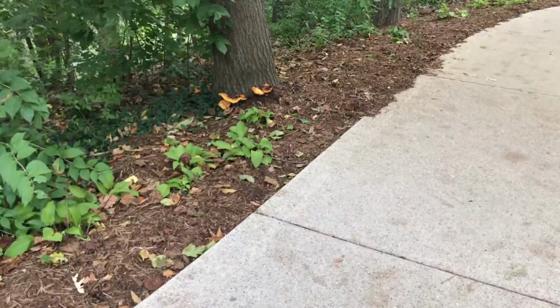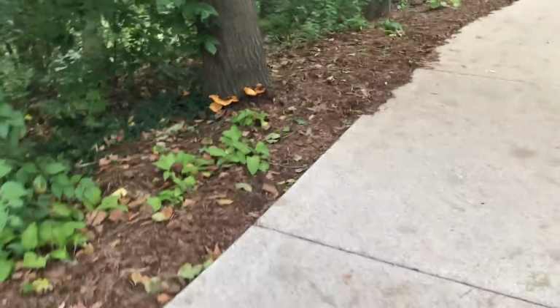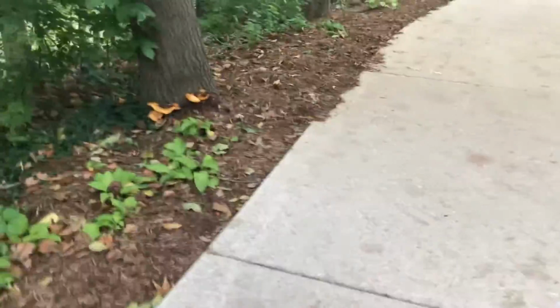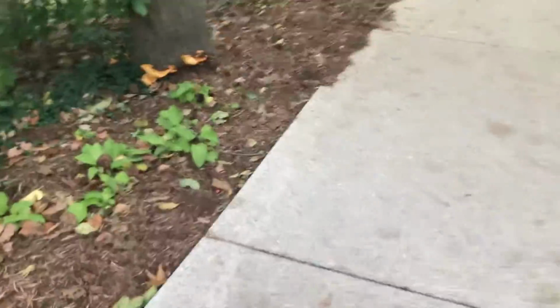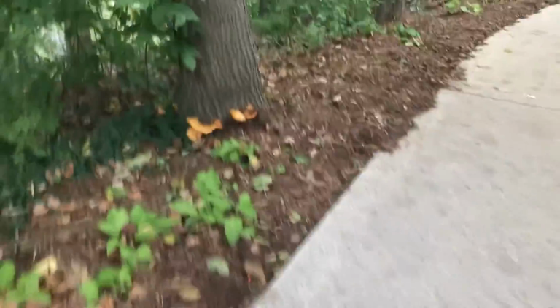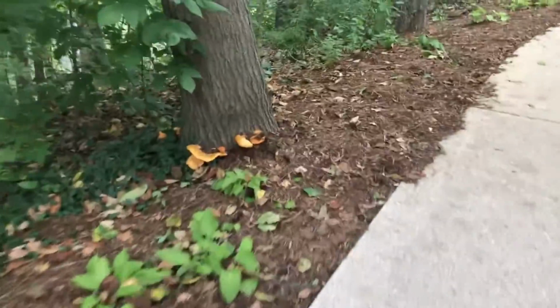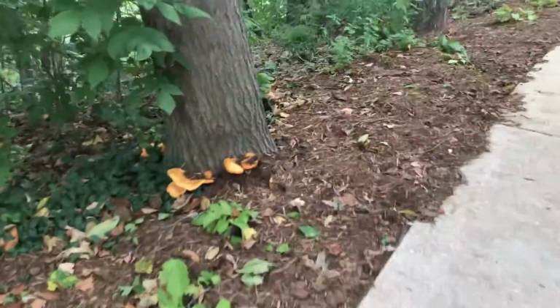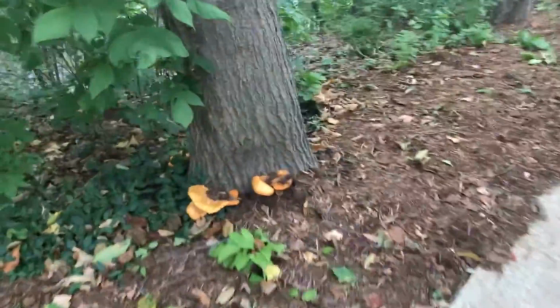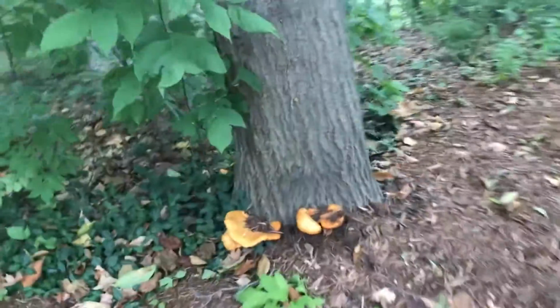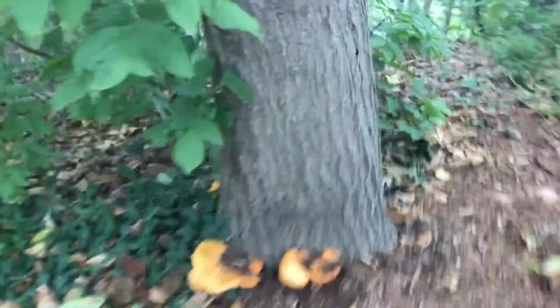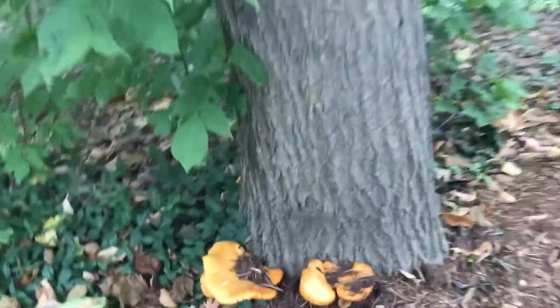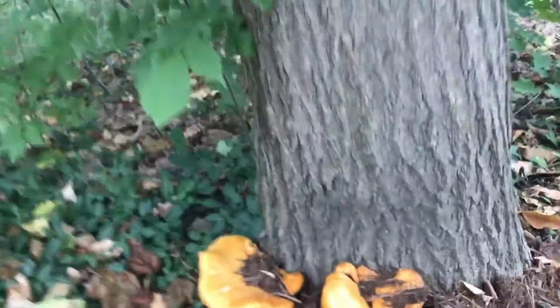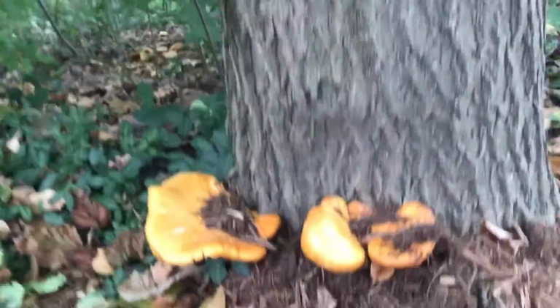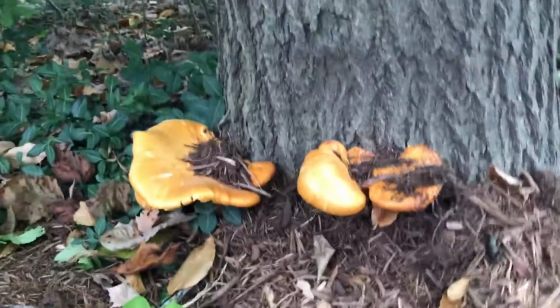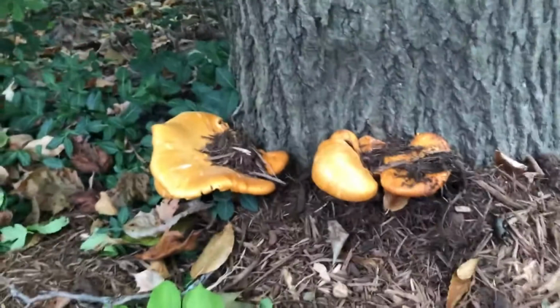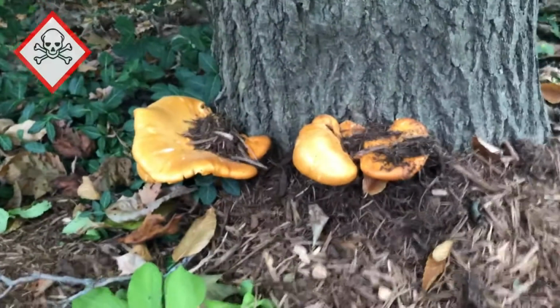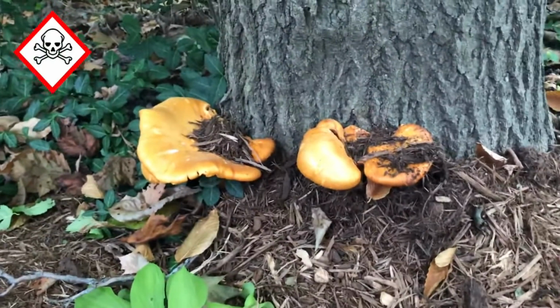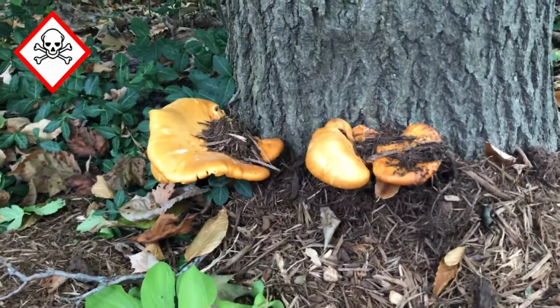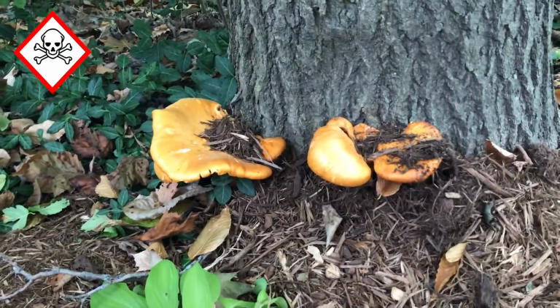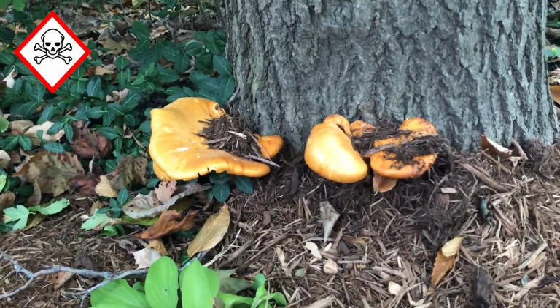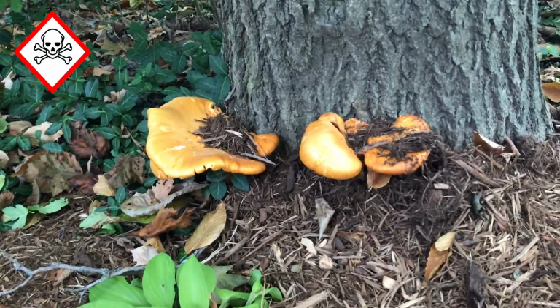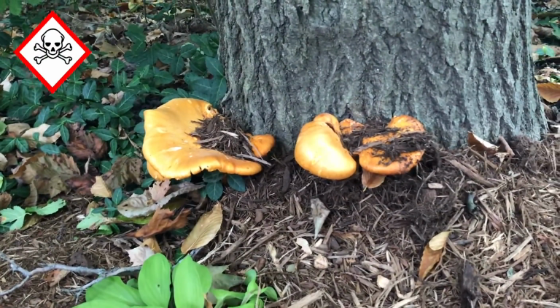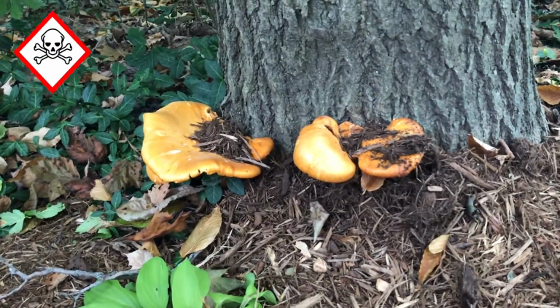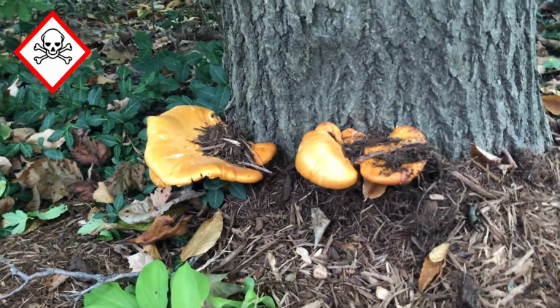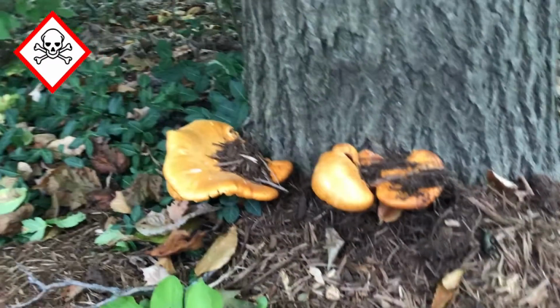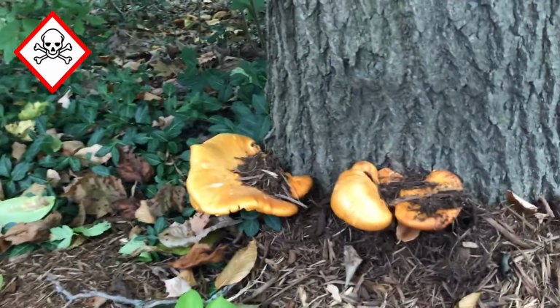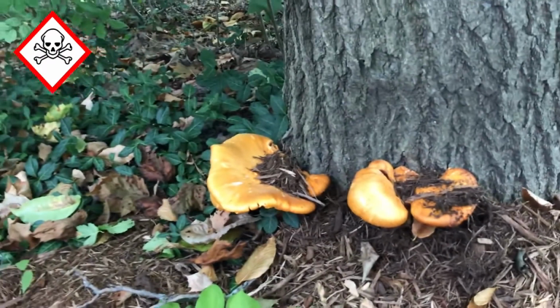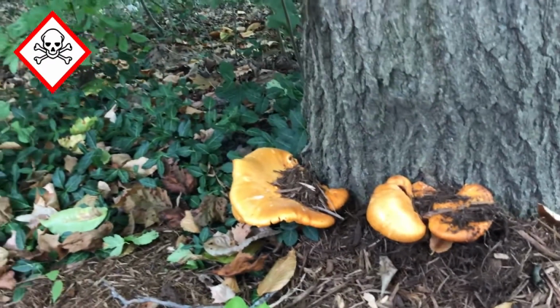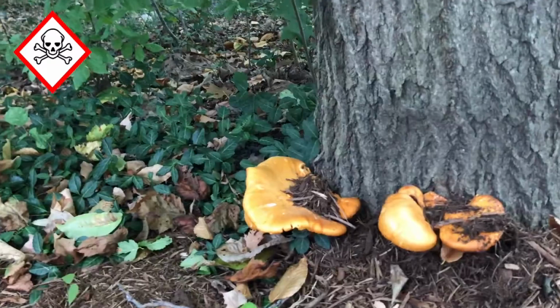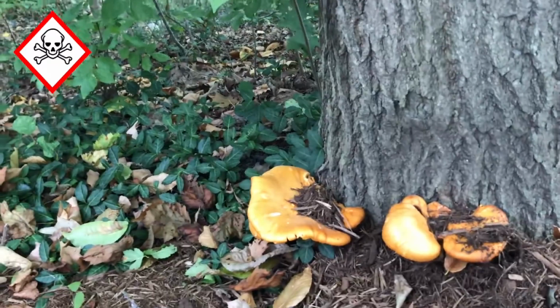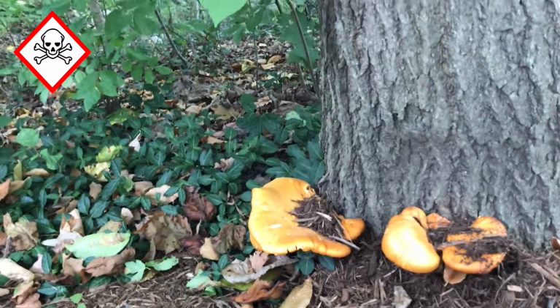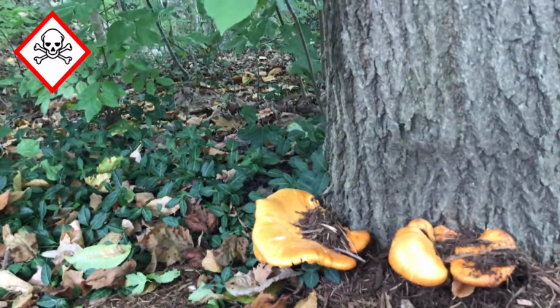Look at that — didn't even have to try. This guy wasn't even out looking for mushrooms, just right next to a path. Let's look at the tree we got here. Red oak, it looks like.